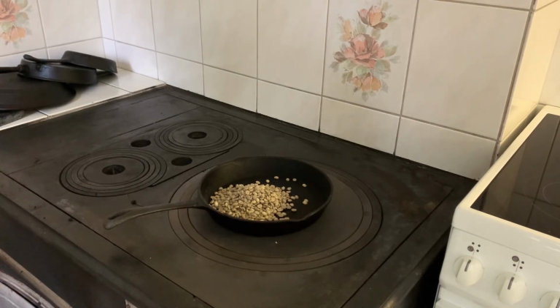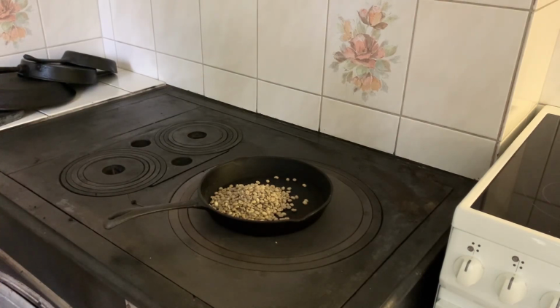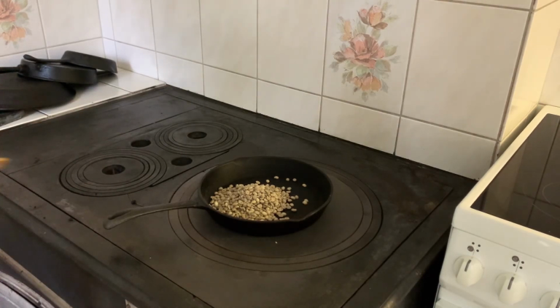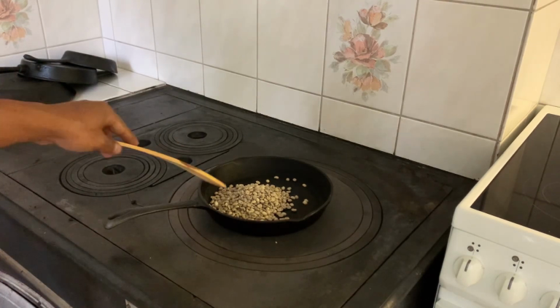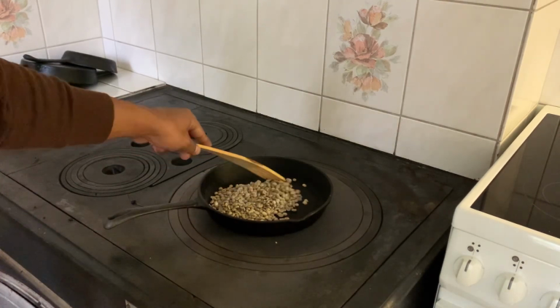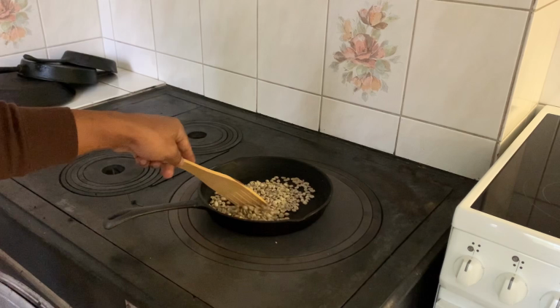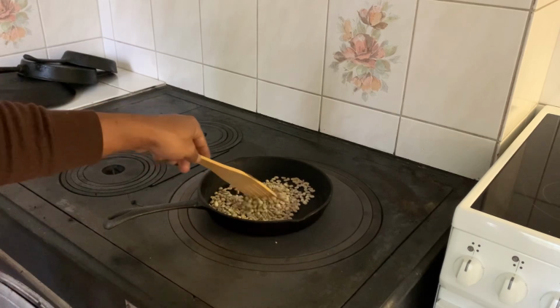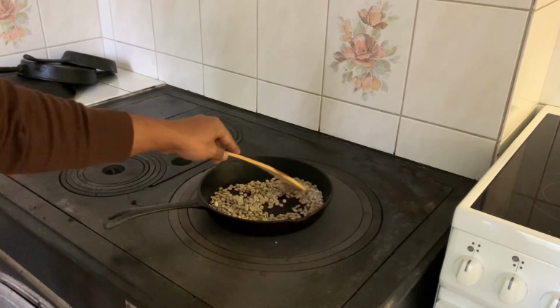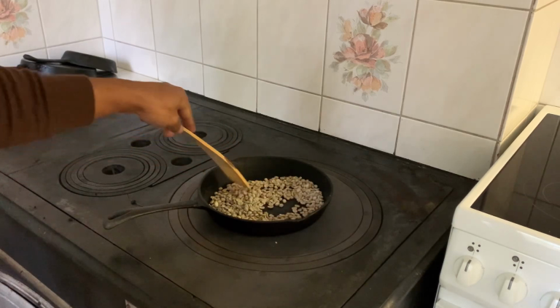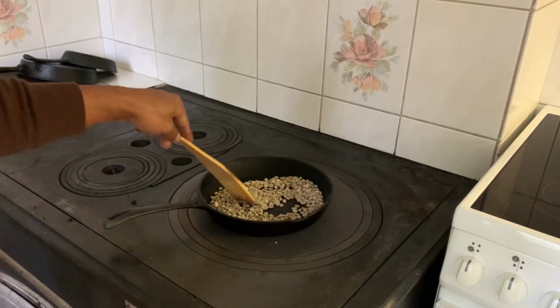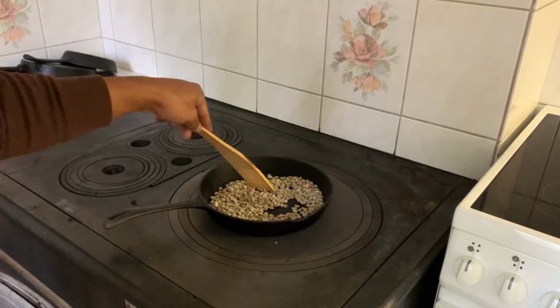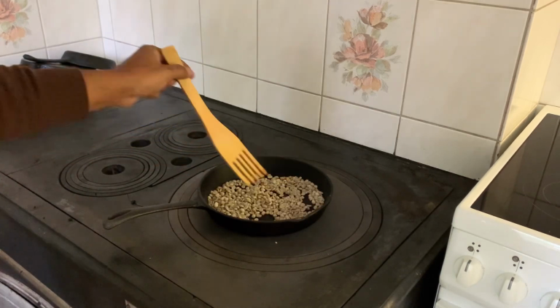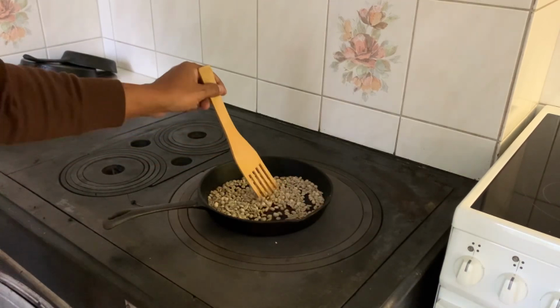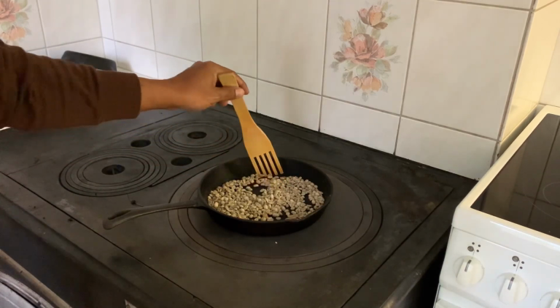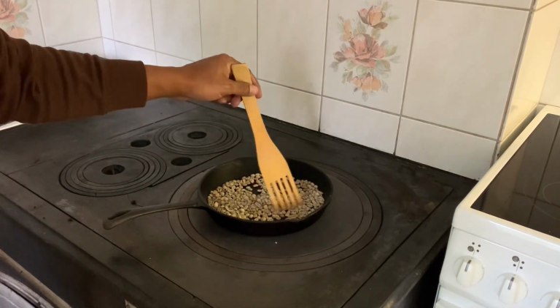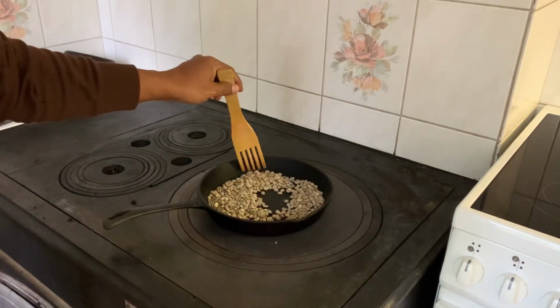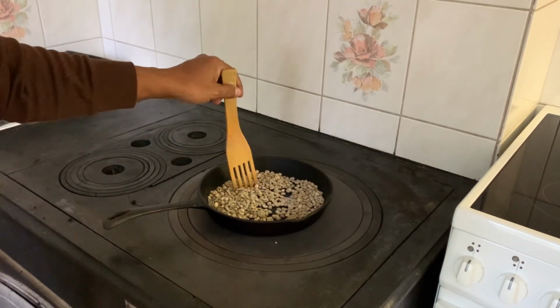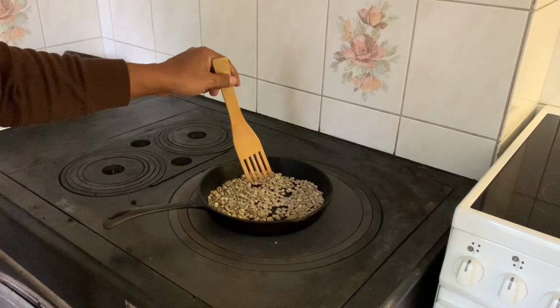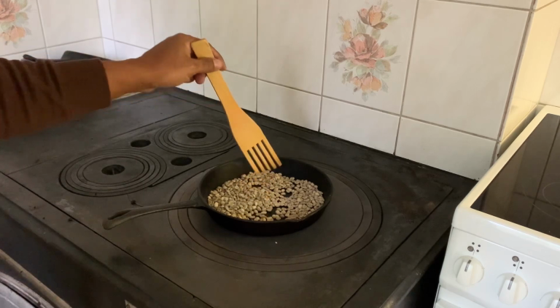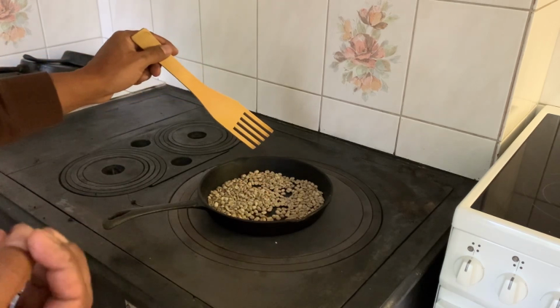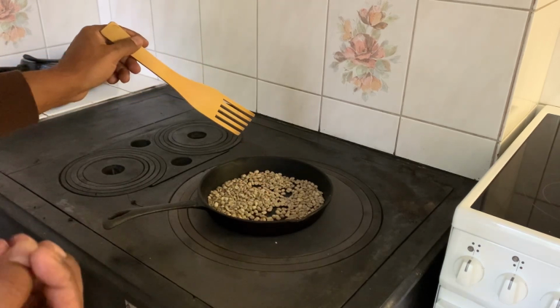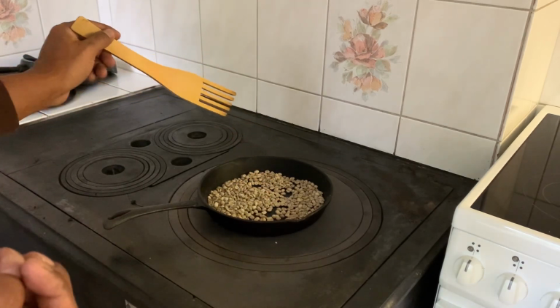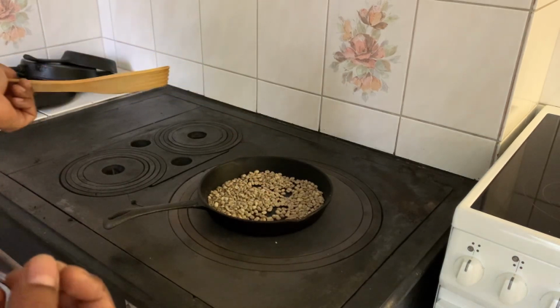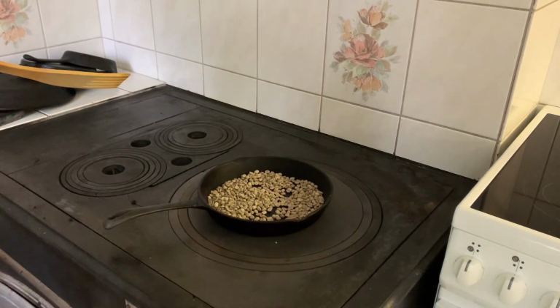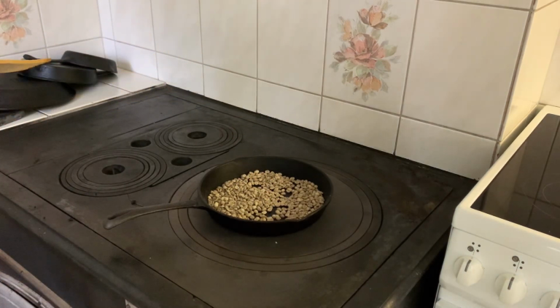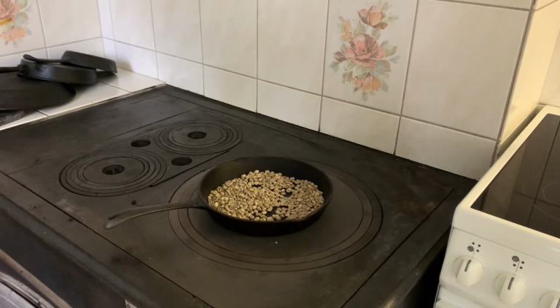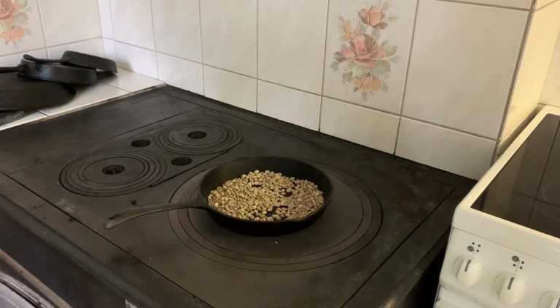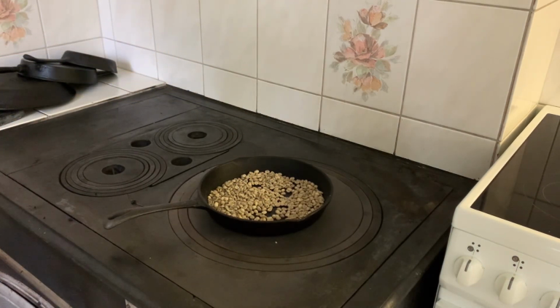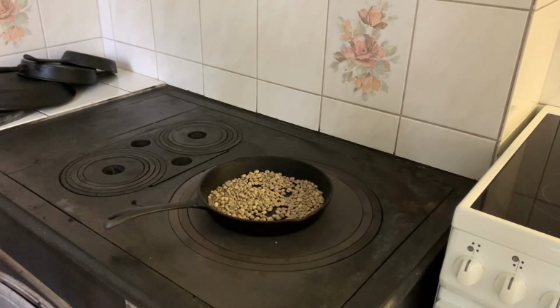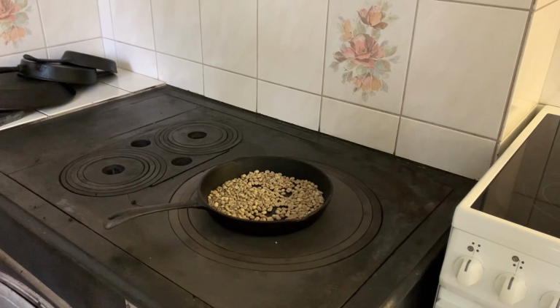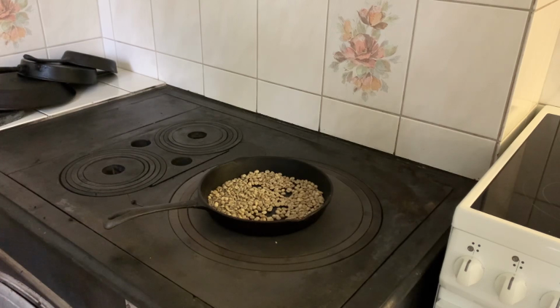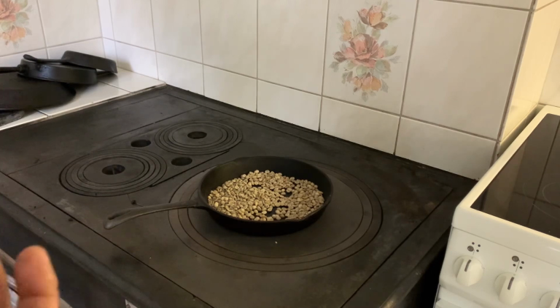You will roast 100g of anything. We are going to roast 200g of coffee in the pan. We are going to roast the packing.